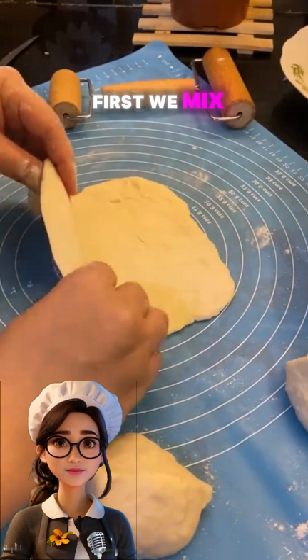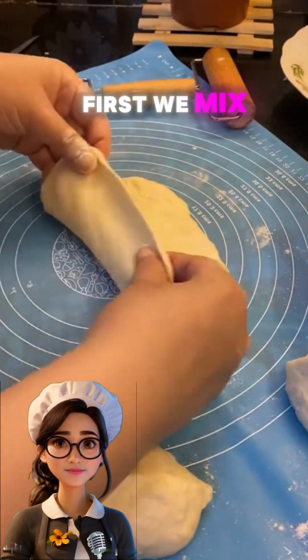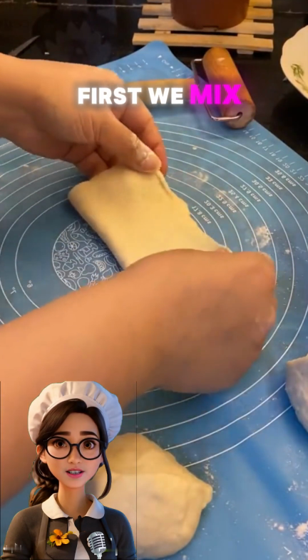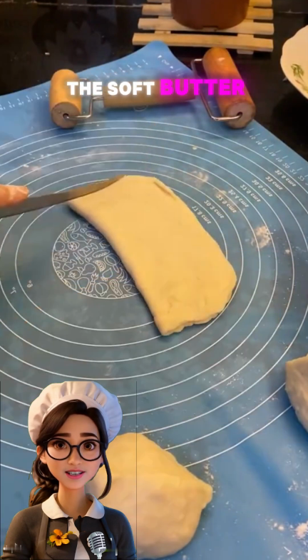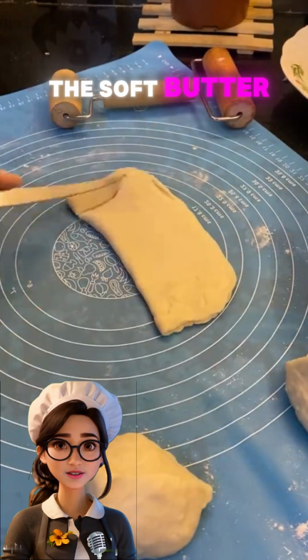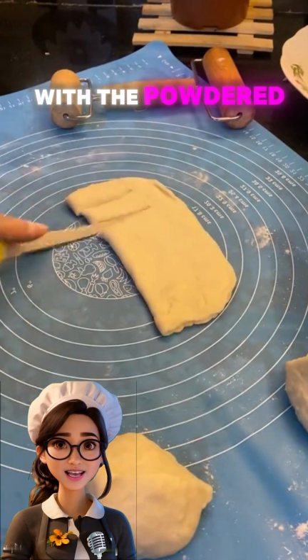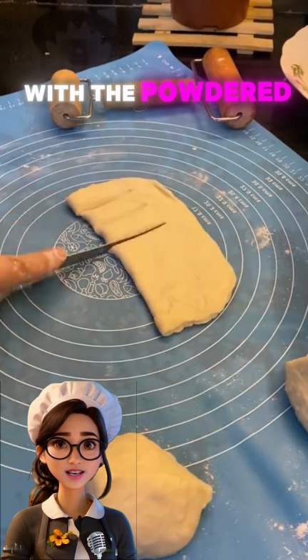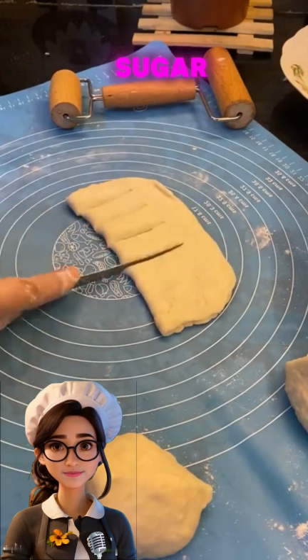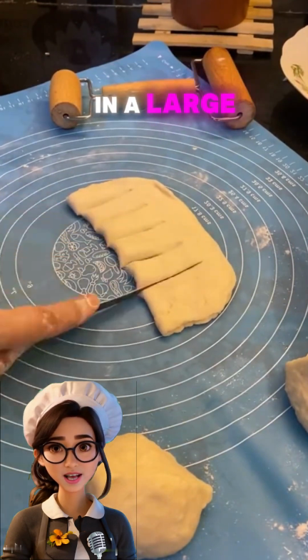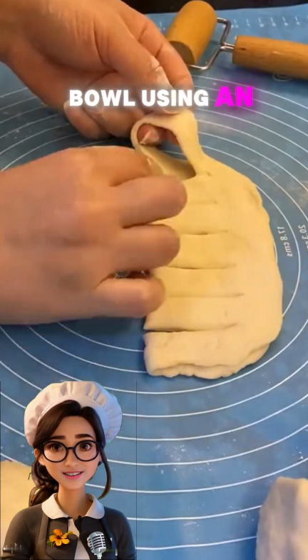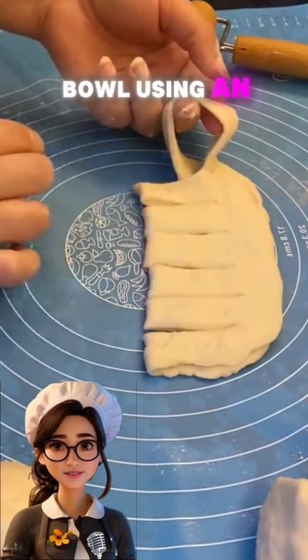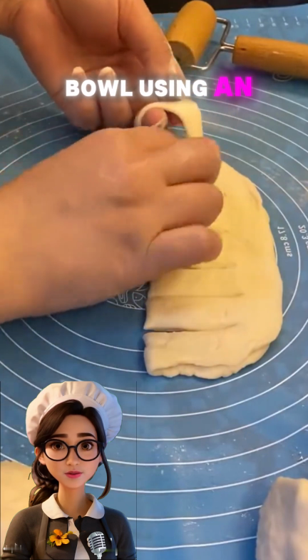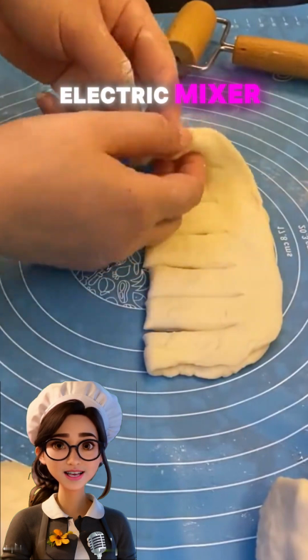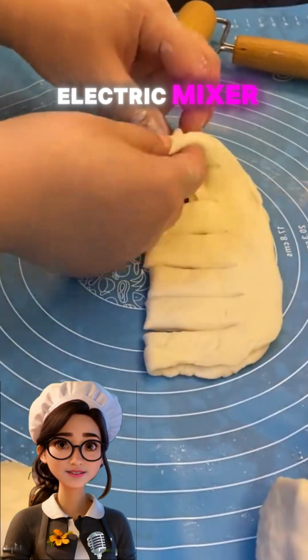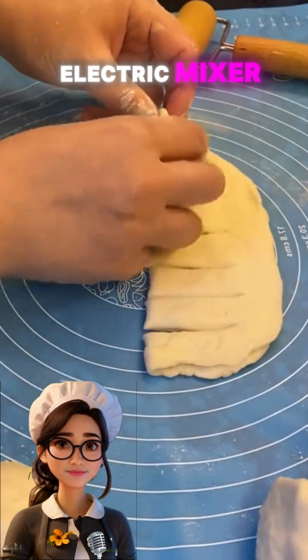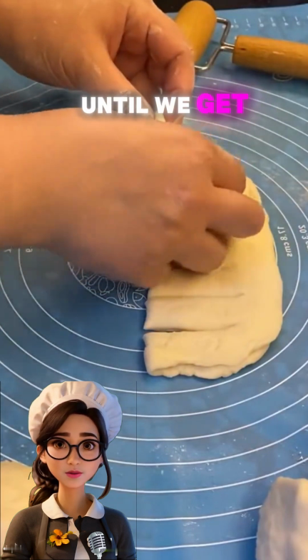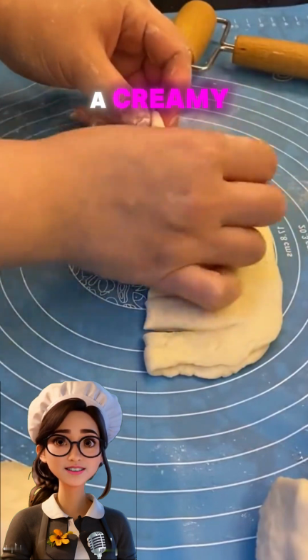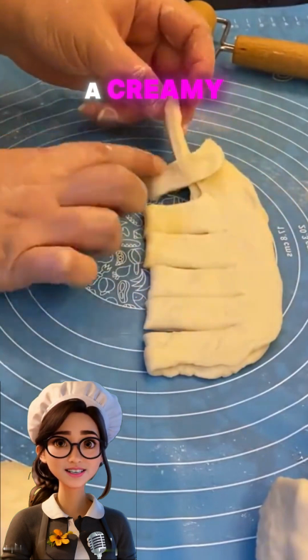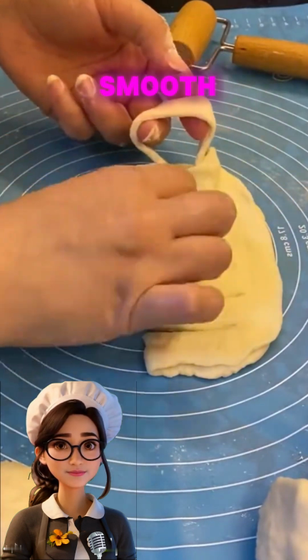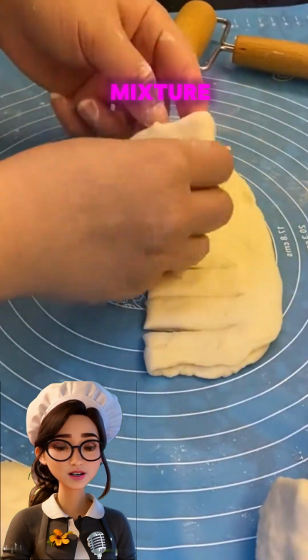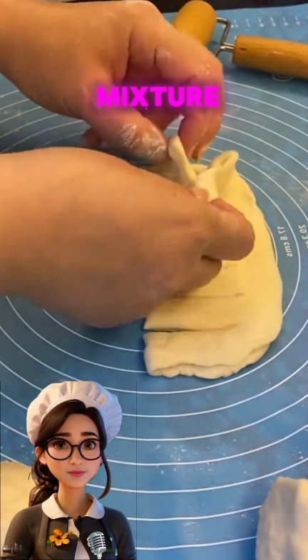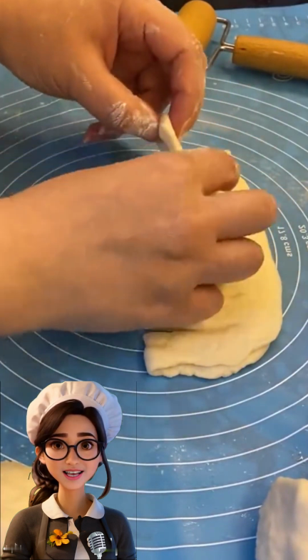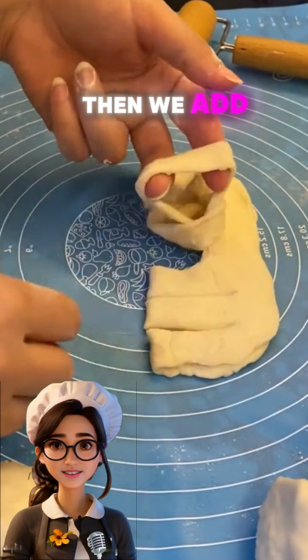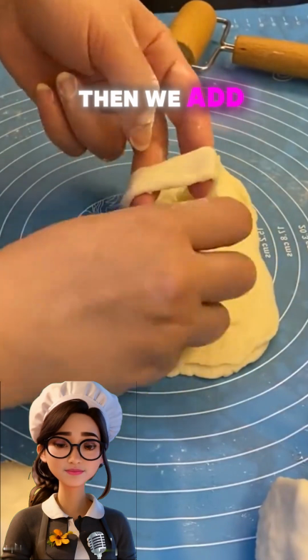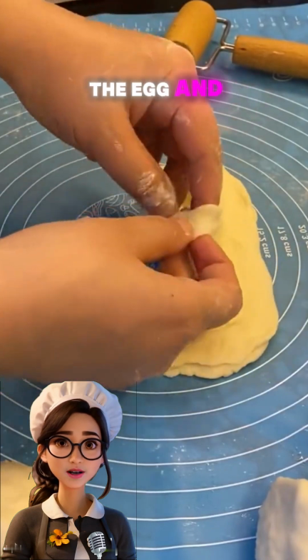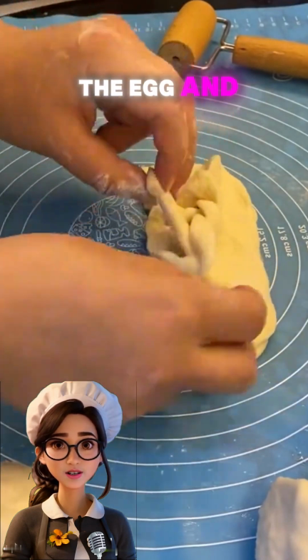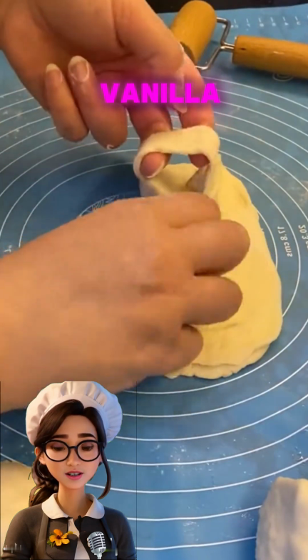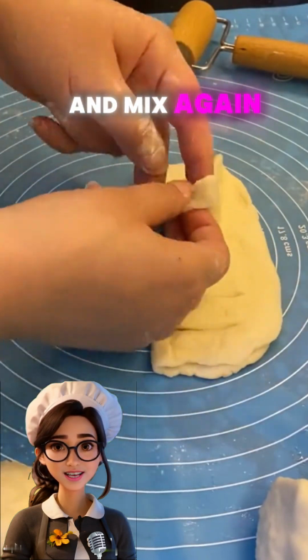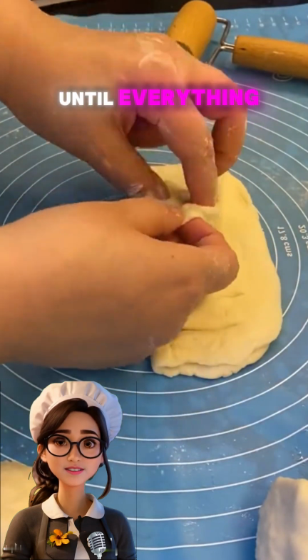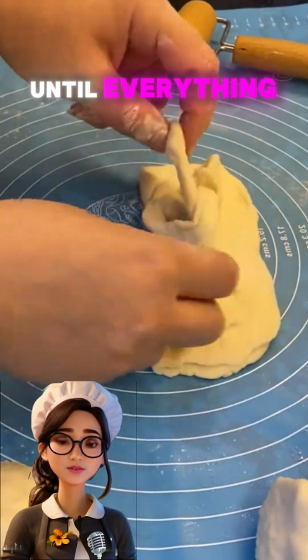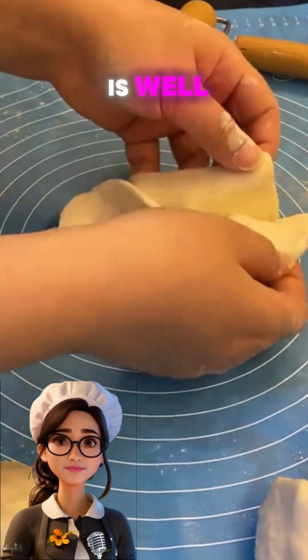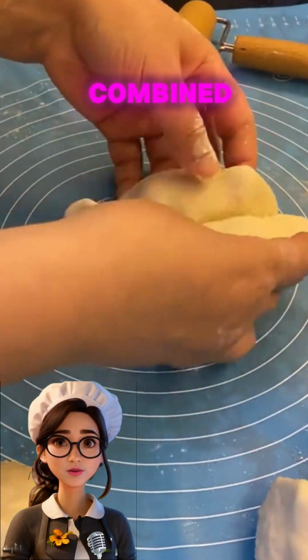First, we mix the soft butter with the powdered sugar in a large bowl using an electric mixer until we get a creamy, smooth mixture. Then we add the egg and vanilla and mix again until everything is well combined.